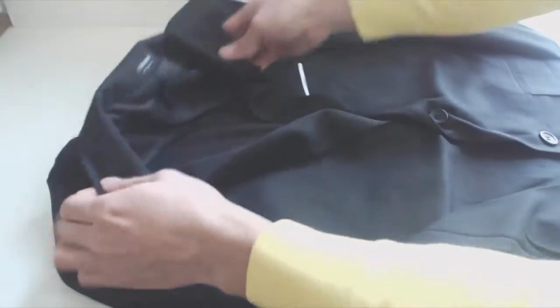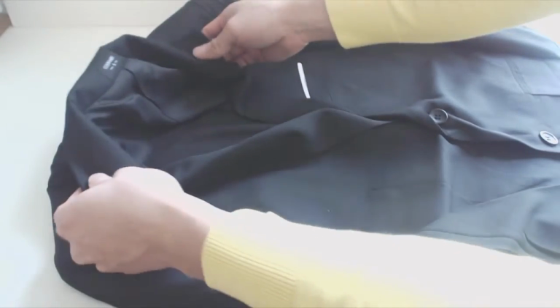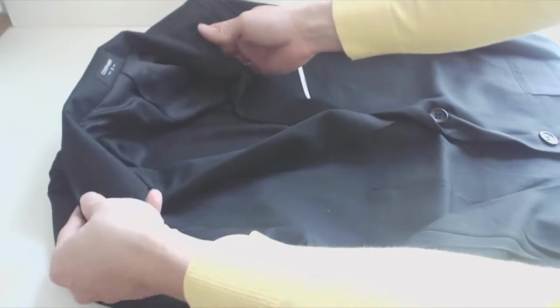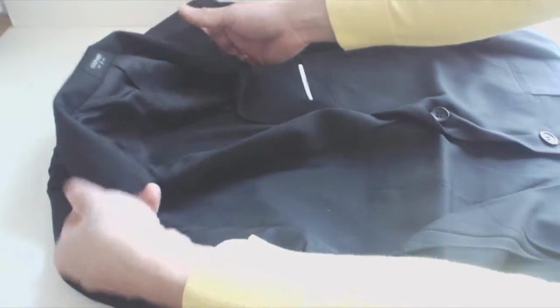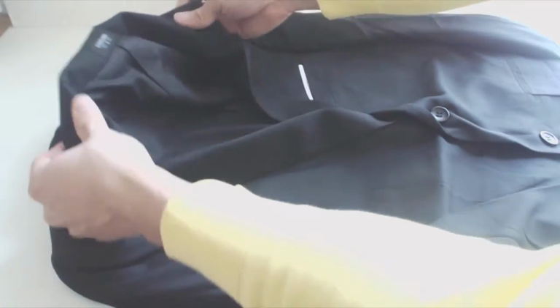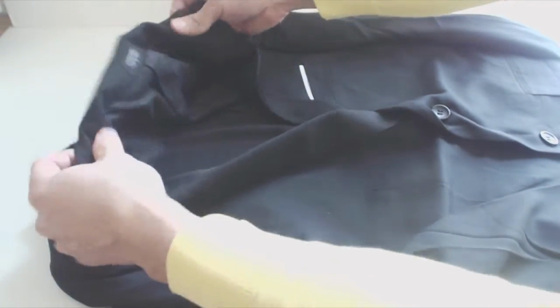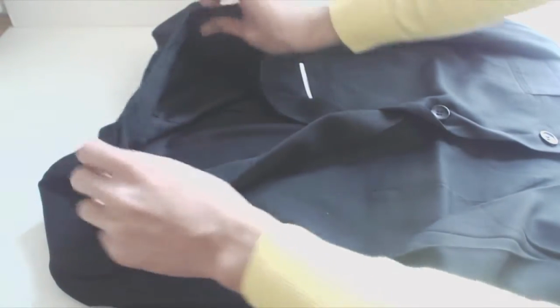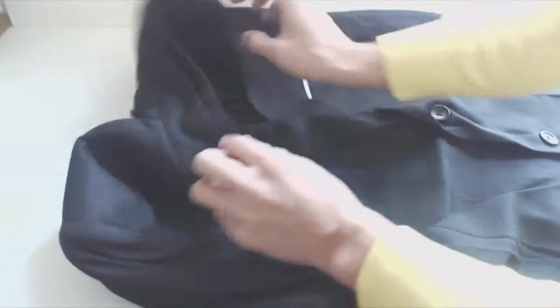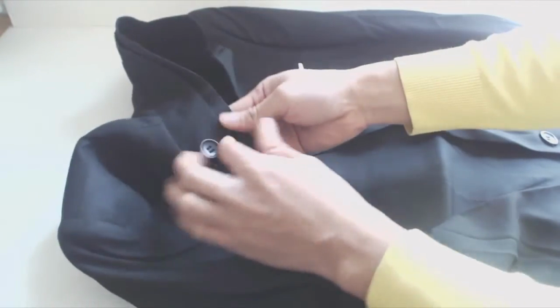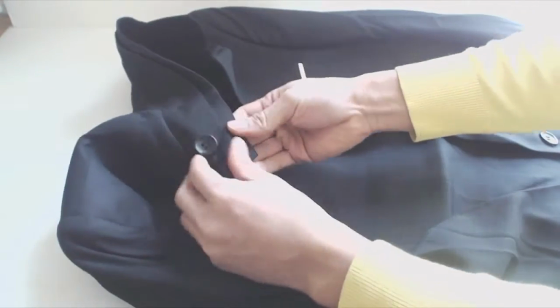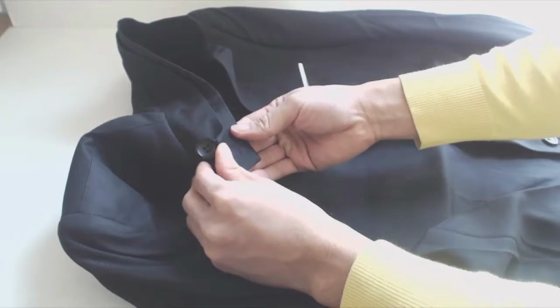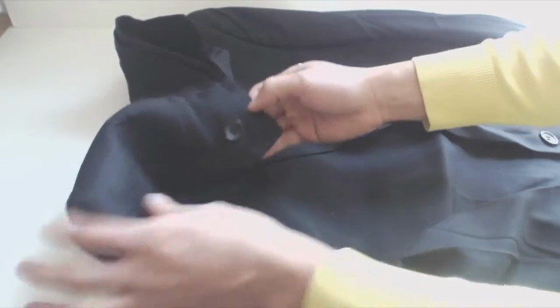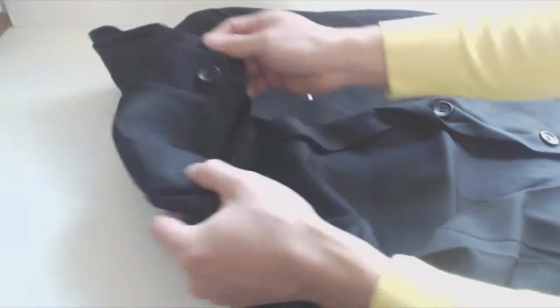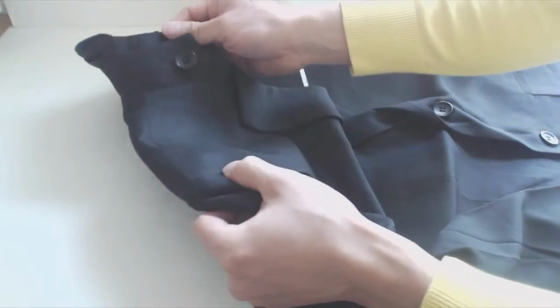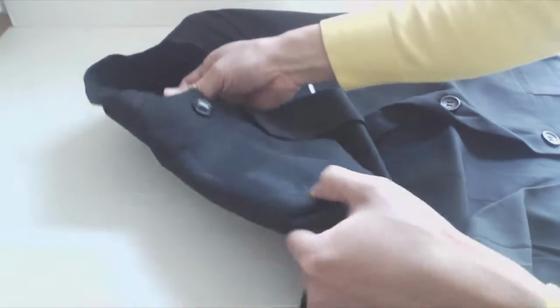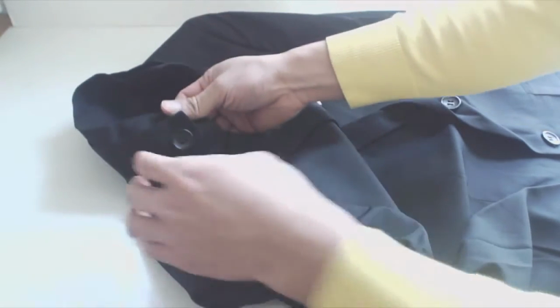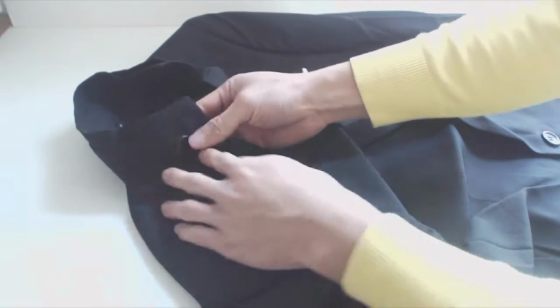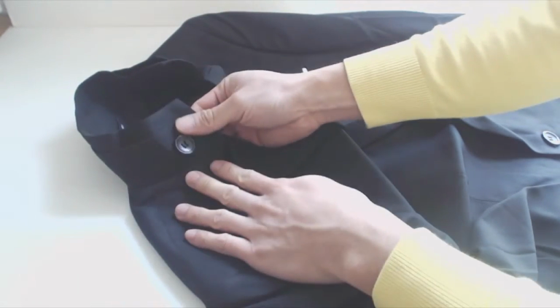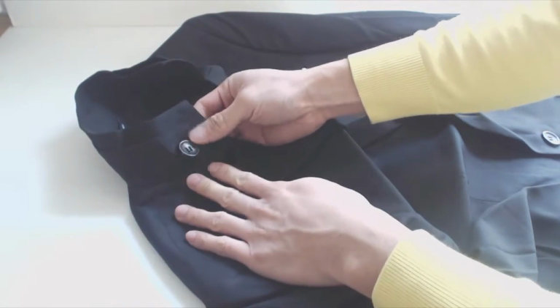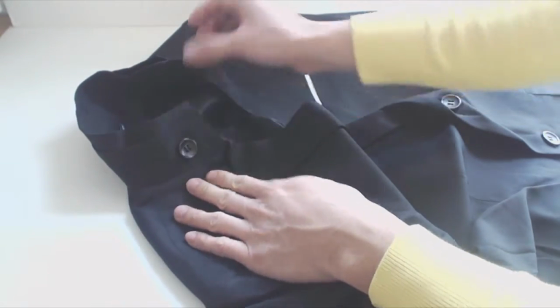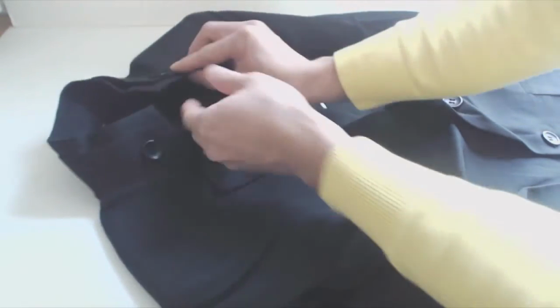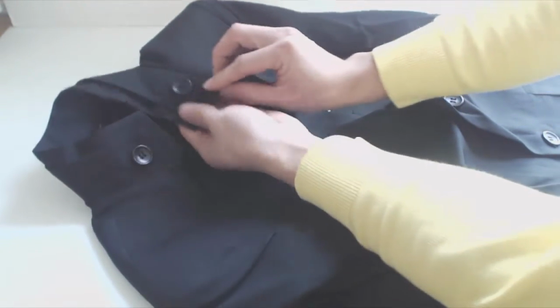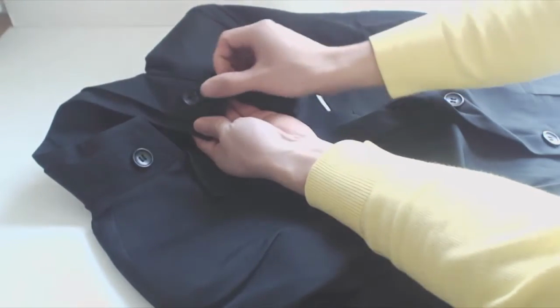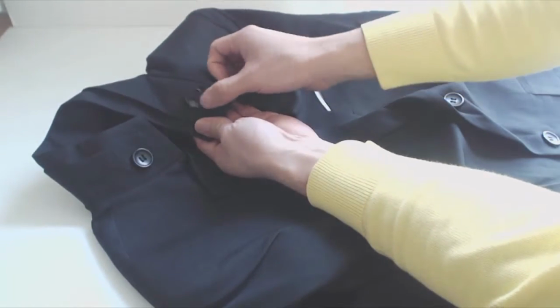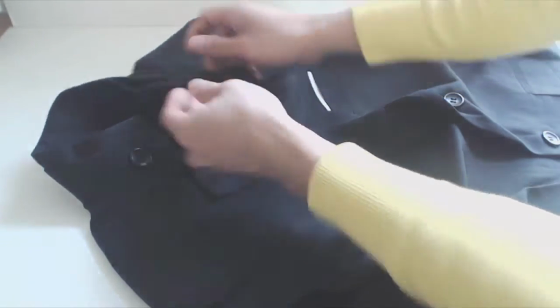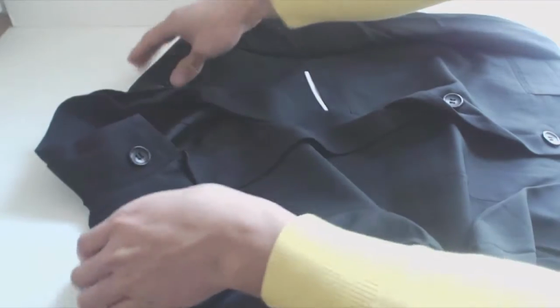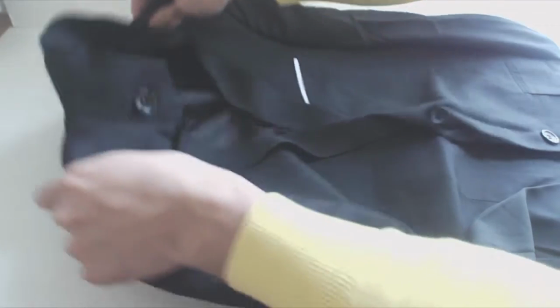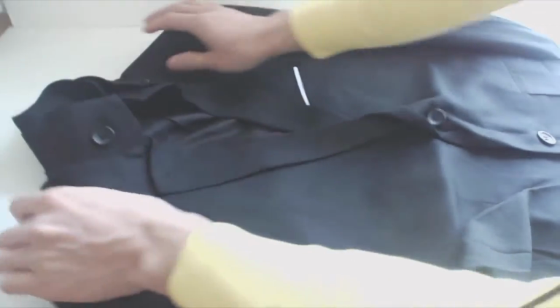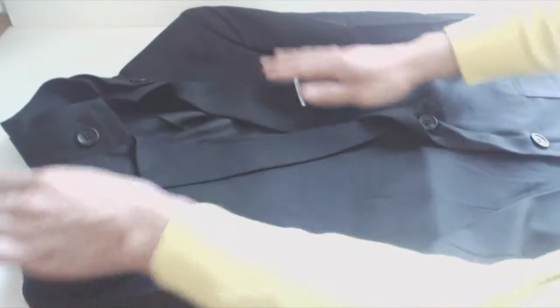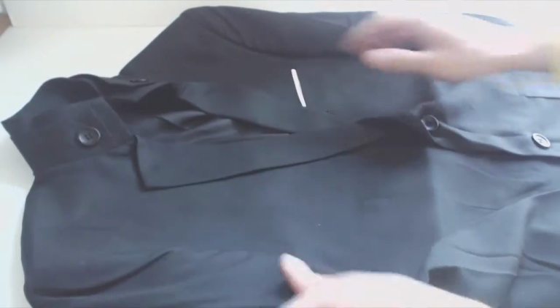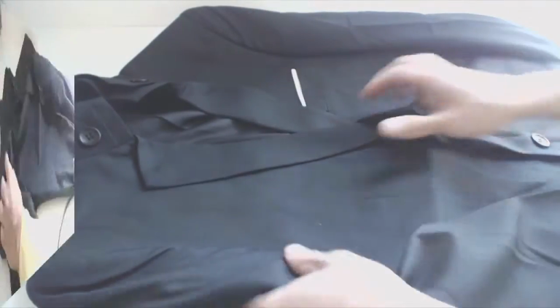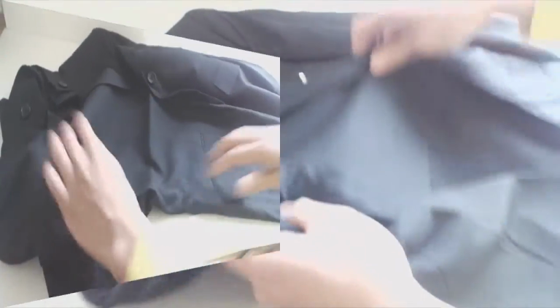Where the sports coat differs from a regular suit jacket is the collar. It is doubled up and can be rolled up to be worn like a banded collar. I'm not sure if the two buttons on the collar have a utility or are just there for decoration.